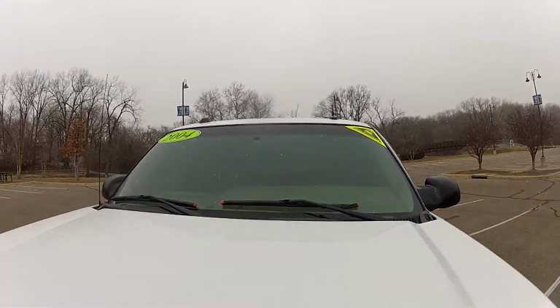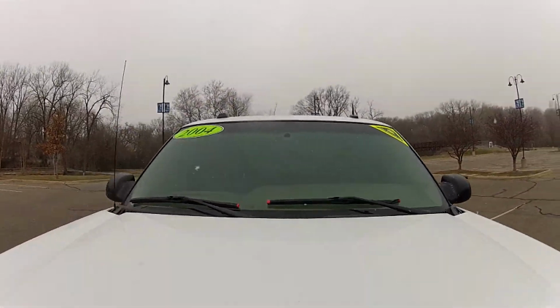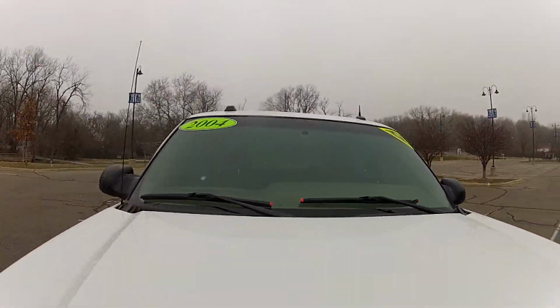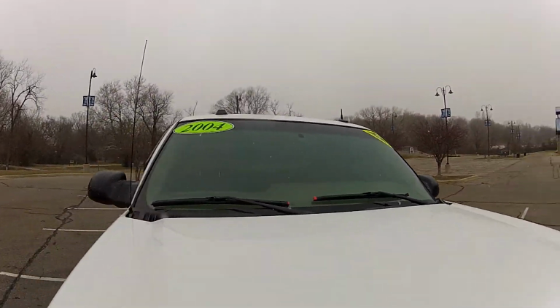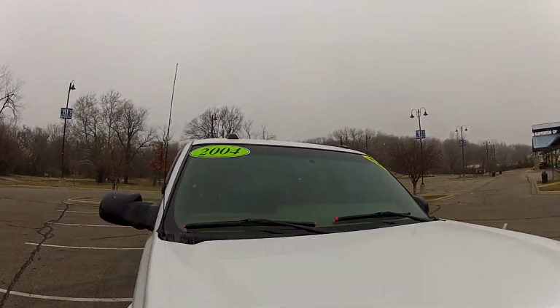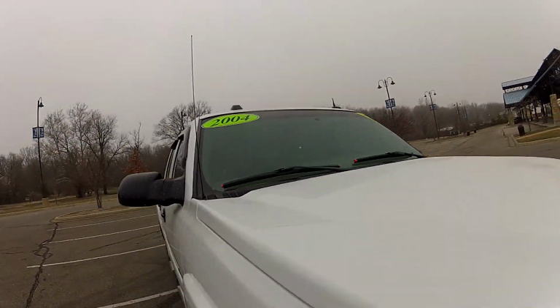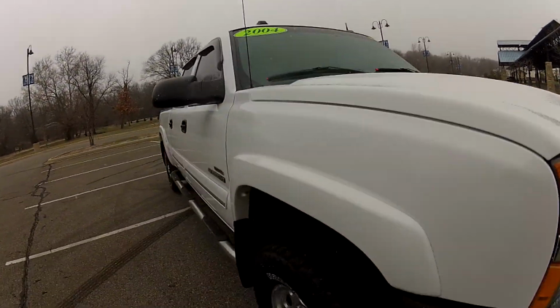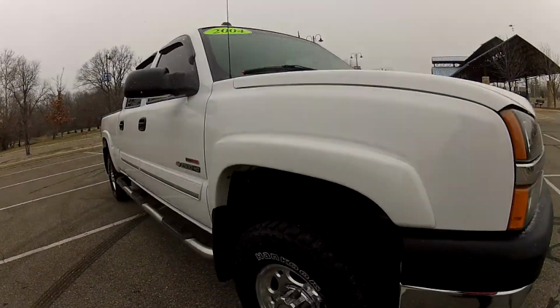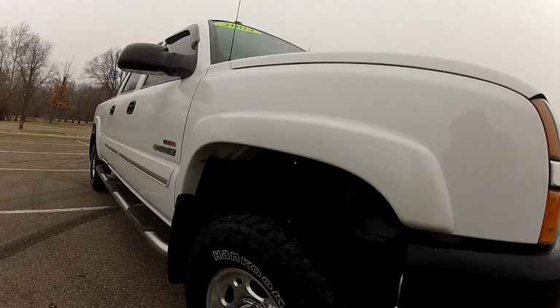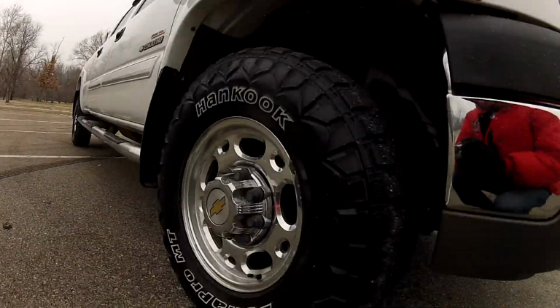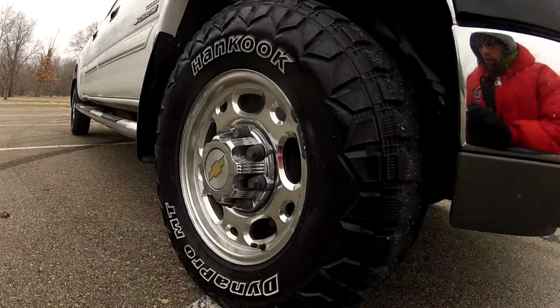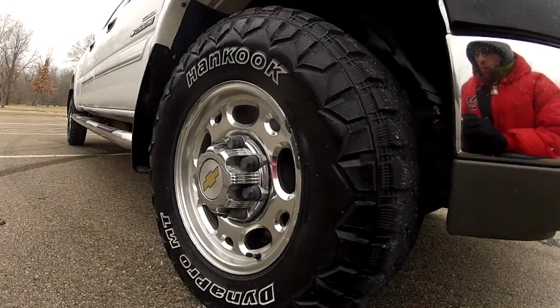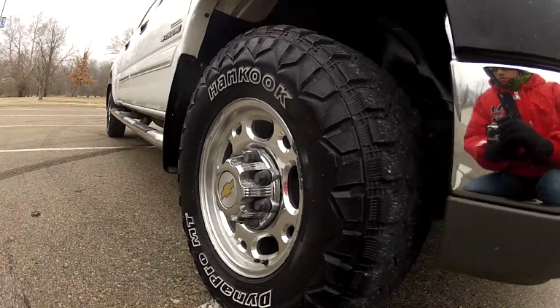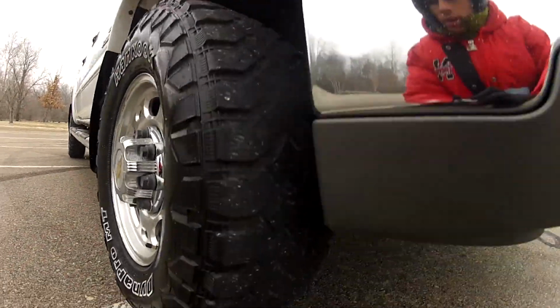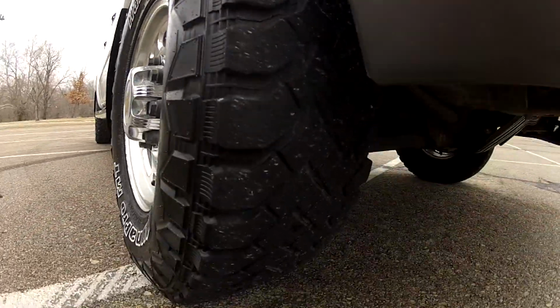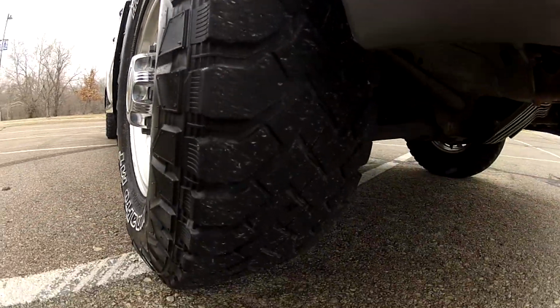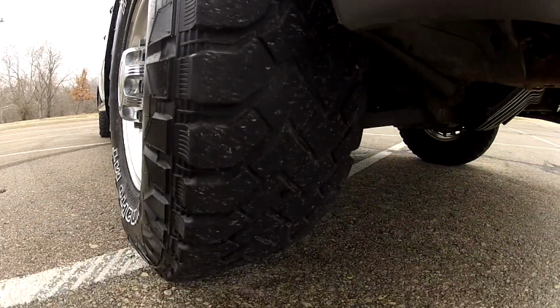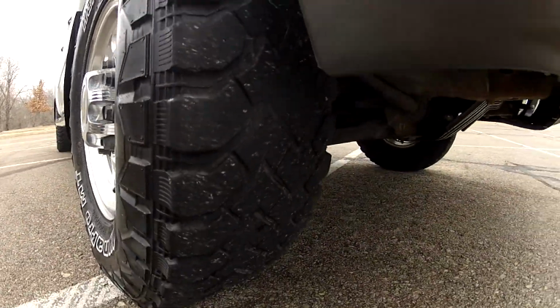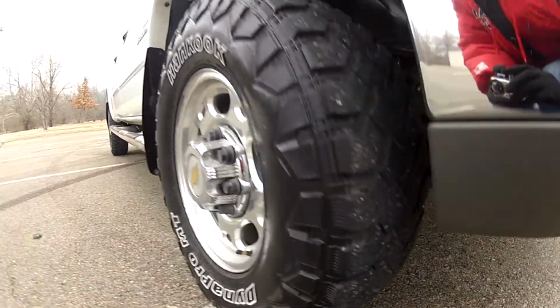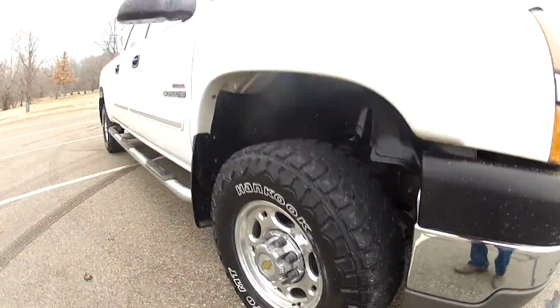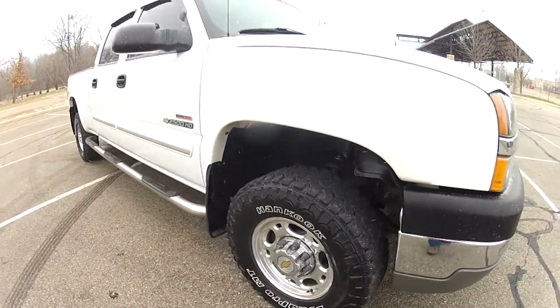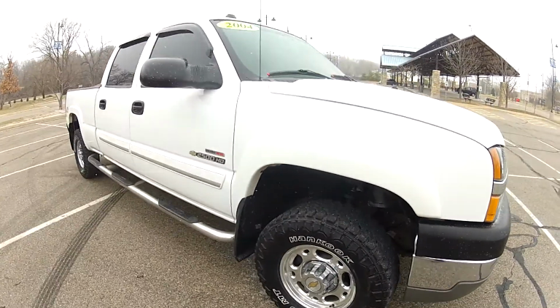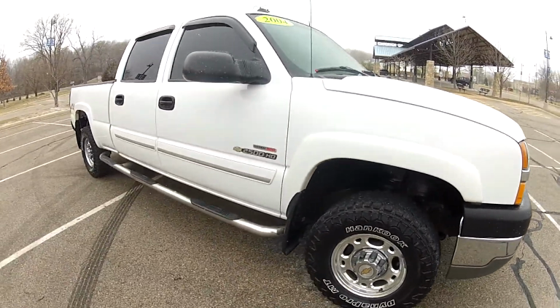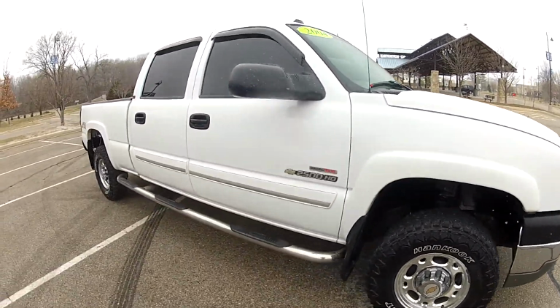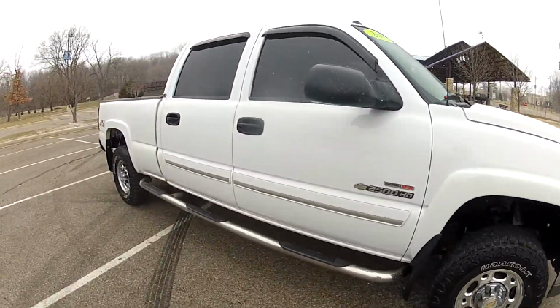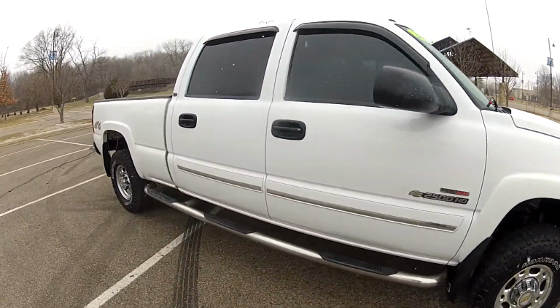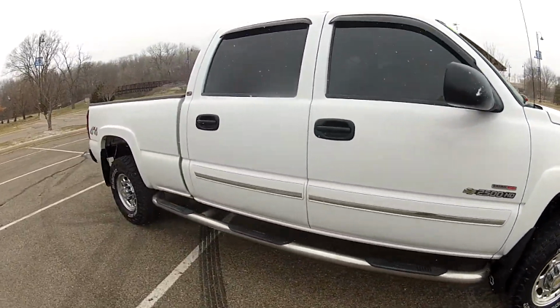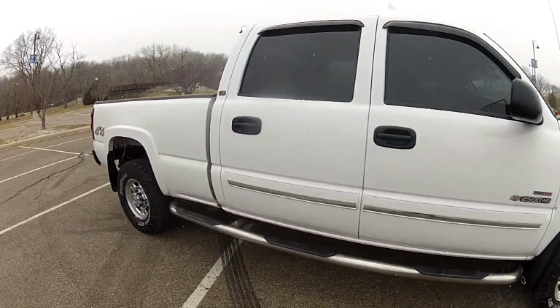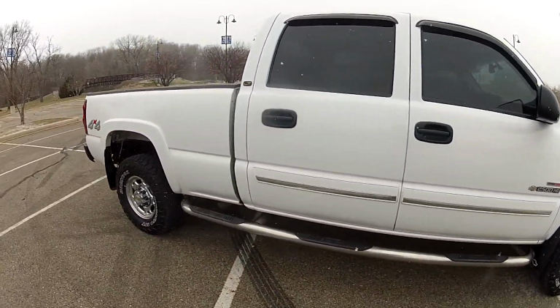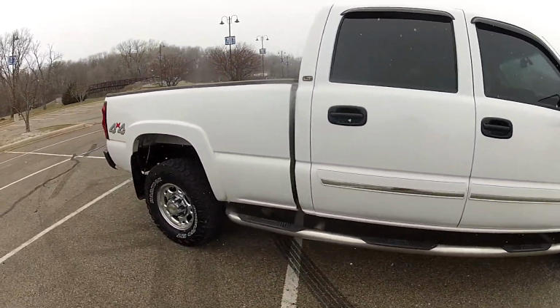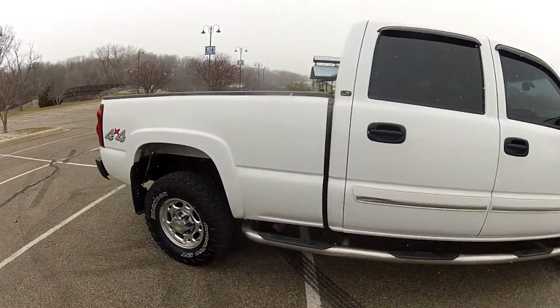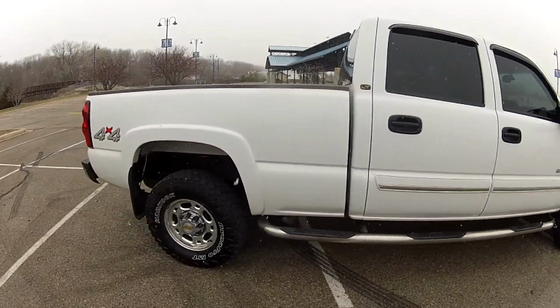The windshield is free of any chips or cracks, and it has nice alloy wheels on all four corners with hand-cut DynaPro MT tires on all four corners as well. The tires do match and they all have the same amount of tread life.